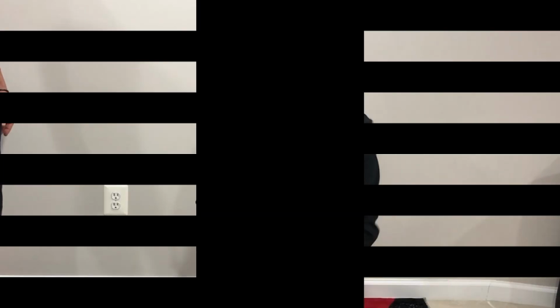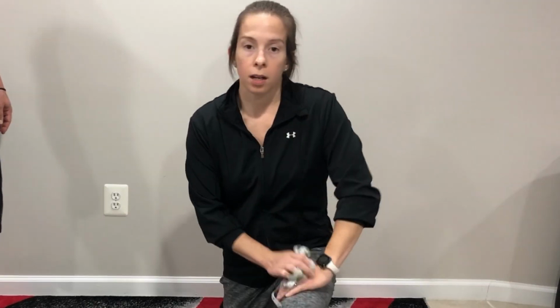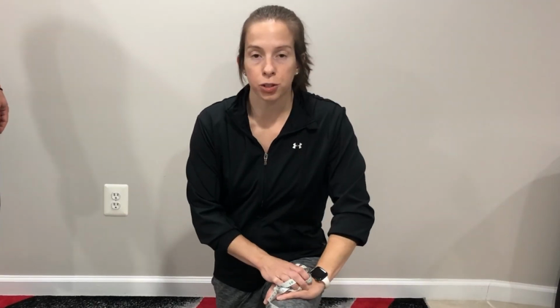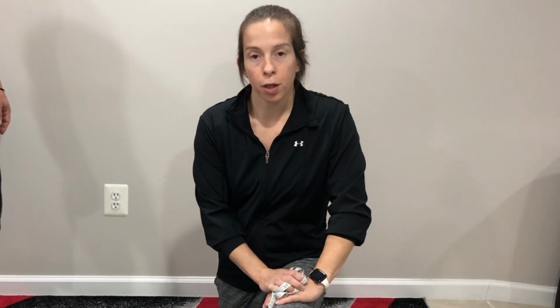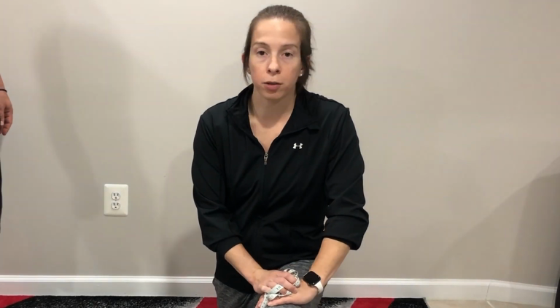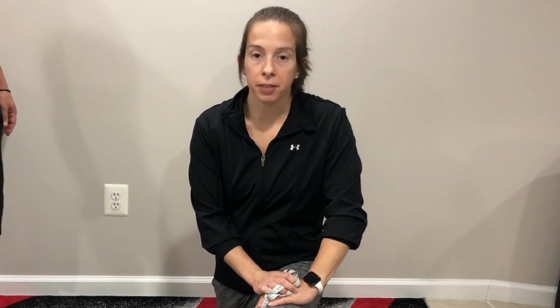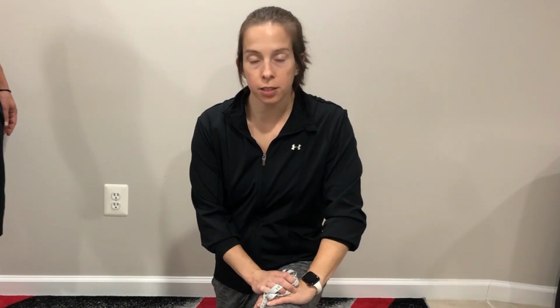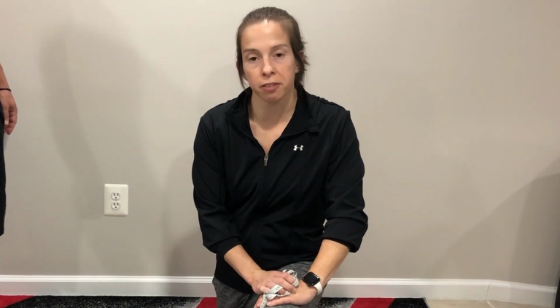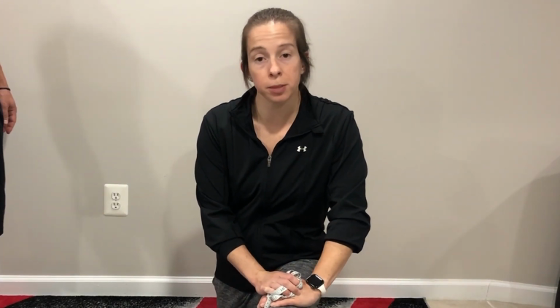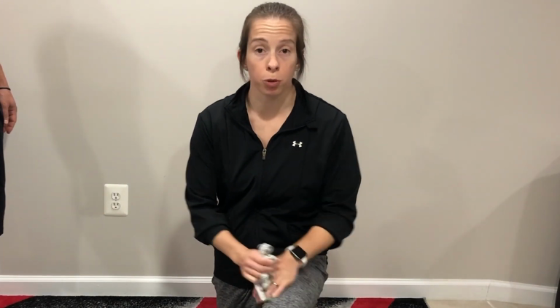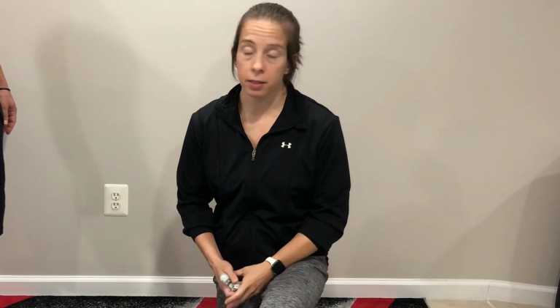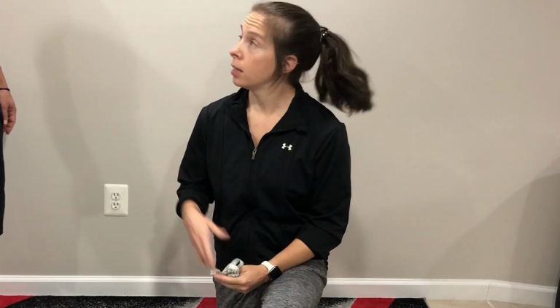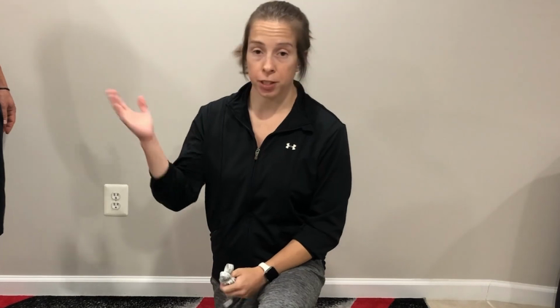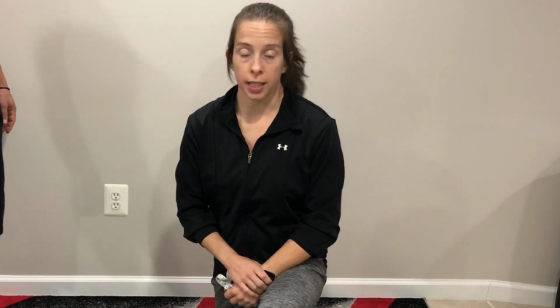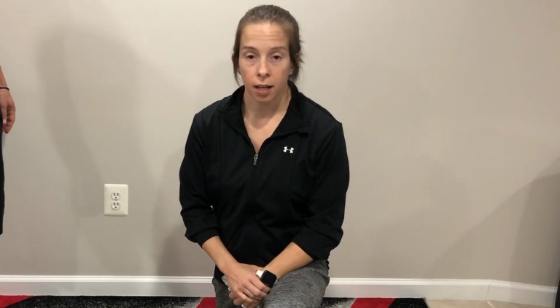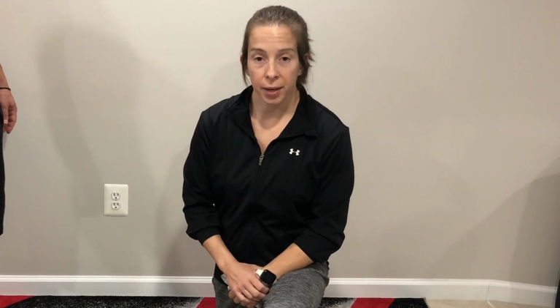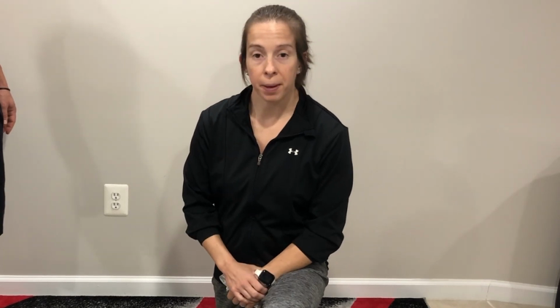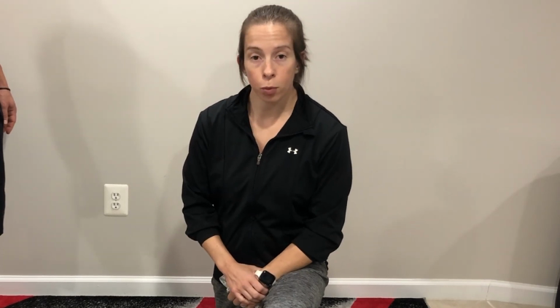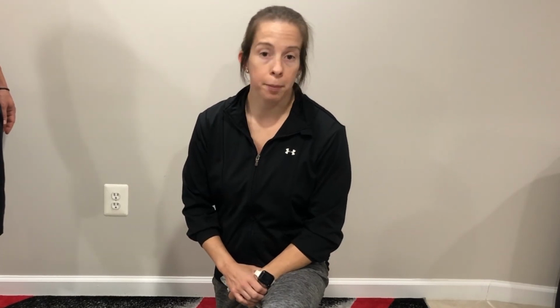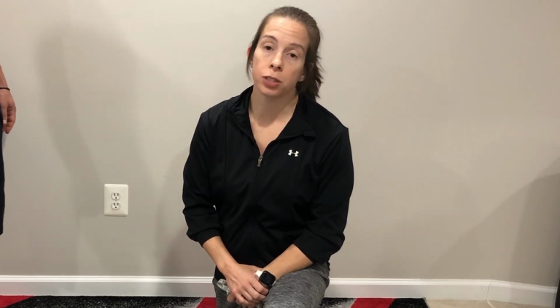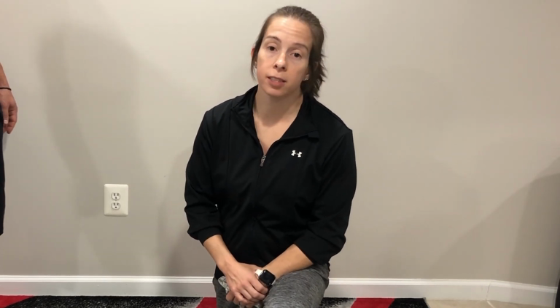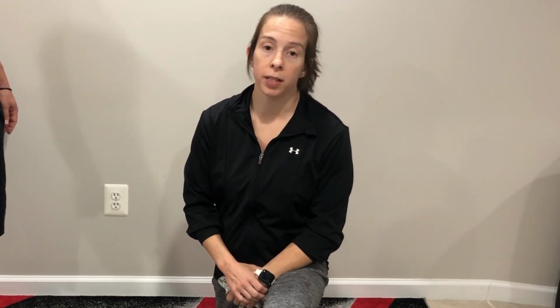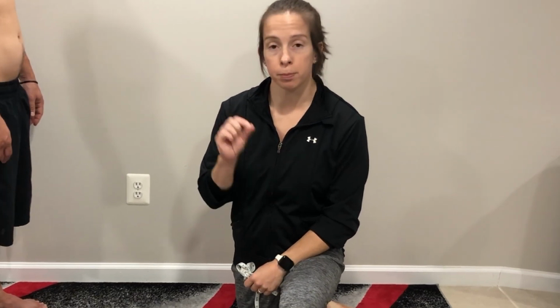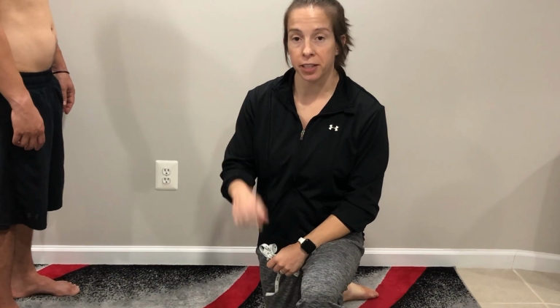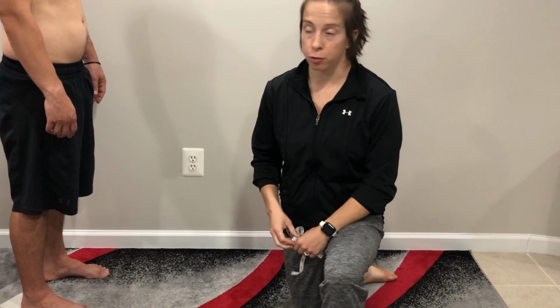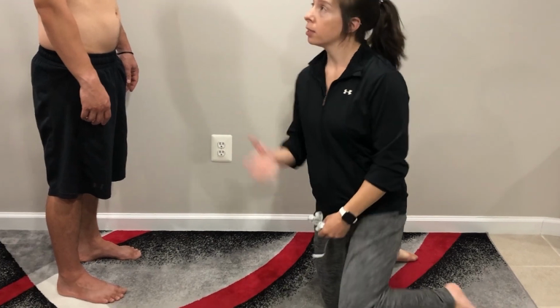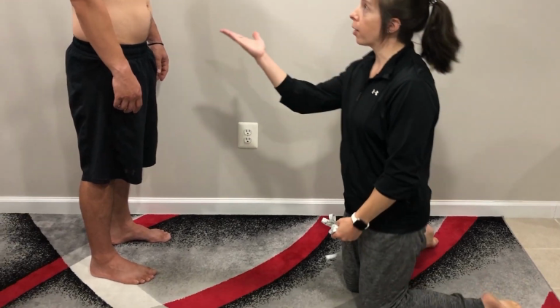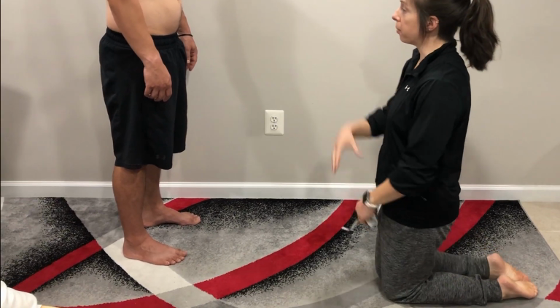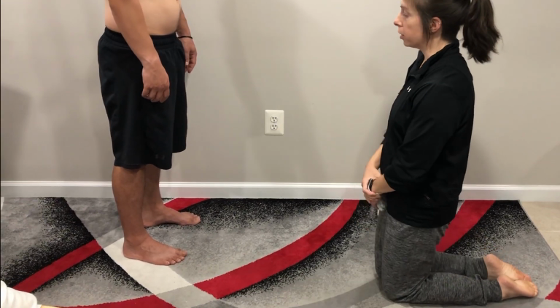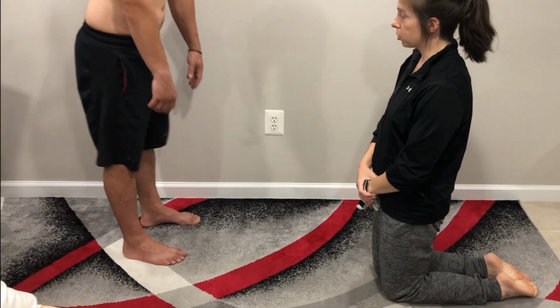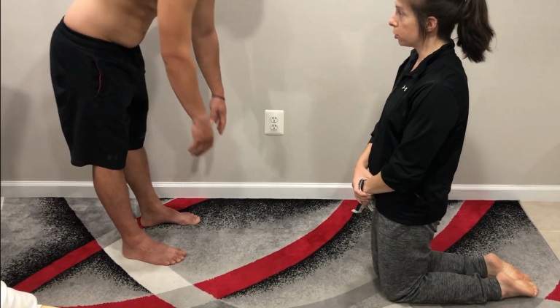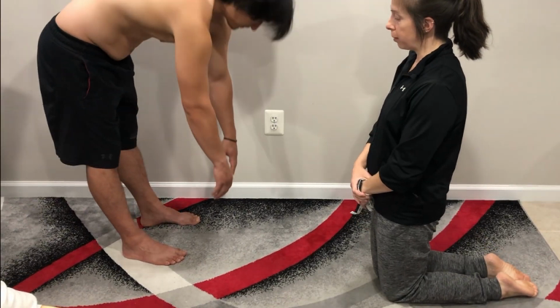Measuring thoracolumbar flexion using the fingertip-to-floor method. Have the patient standing. I'm going to have him bend forward and I'm going to measure the distance between his middle finger and the floor. Go ahead, bend forward and touch your toes if able.